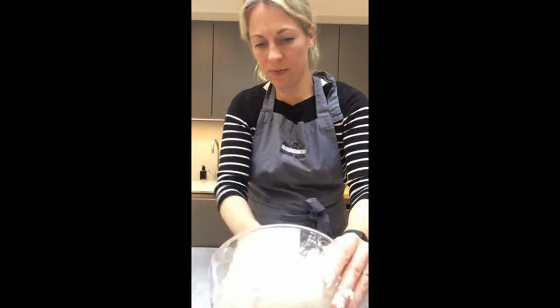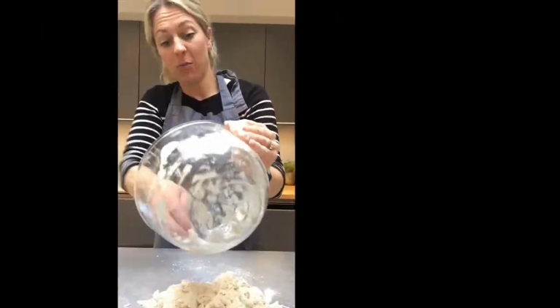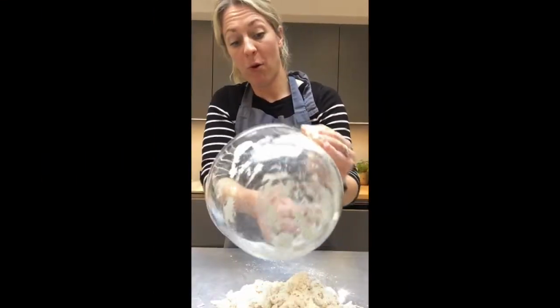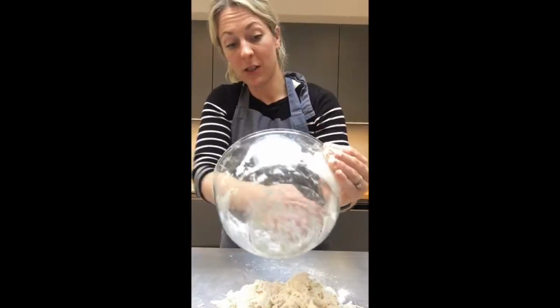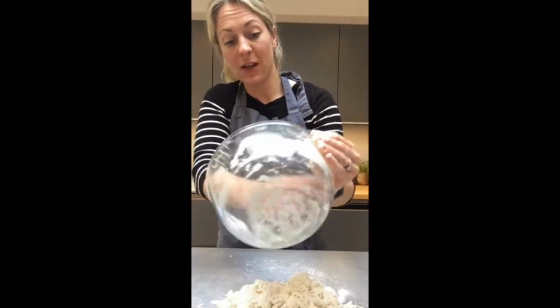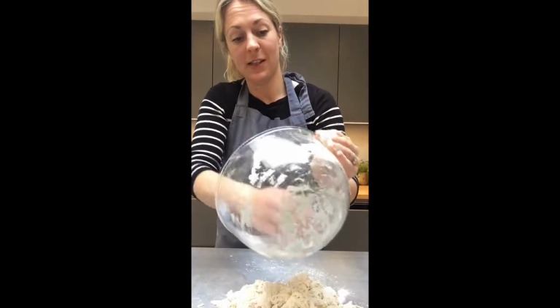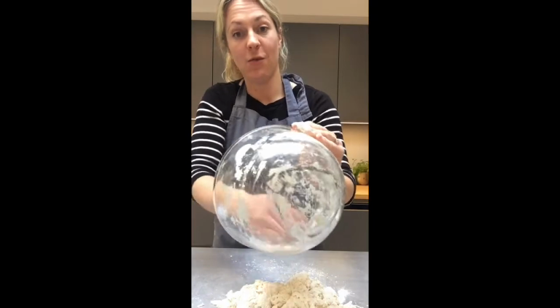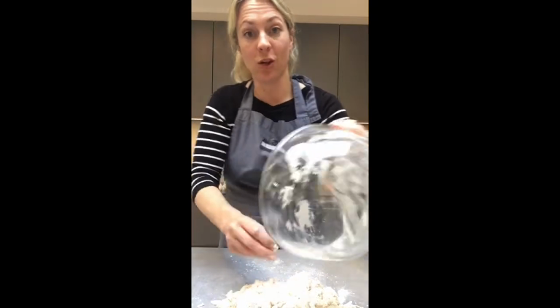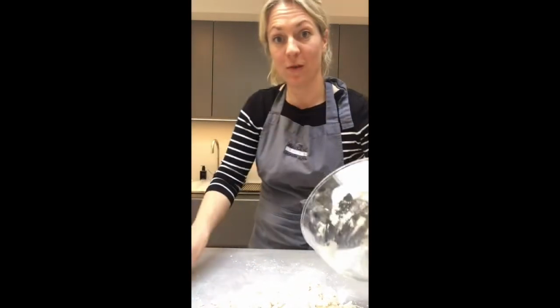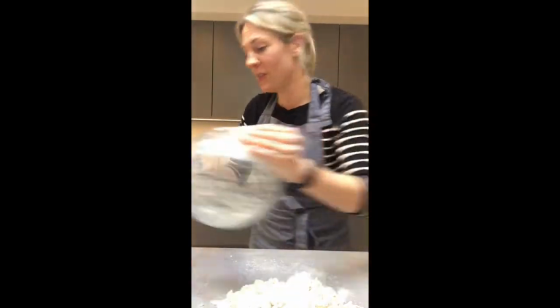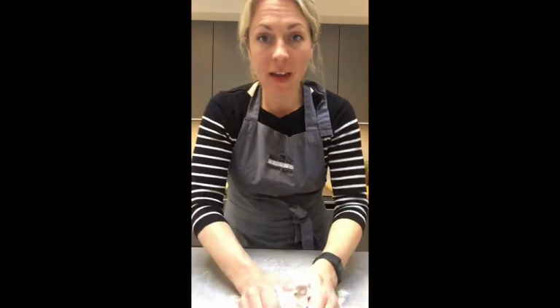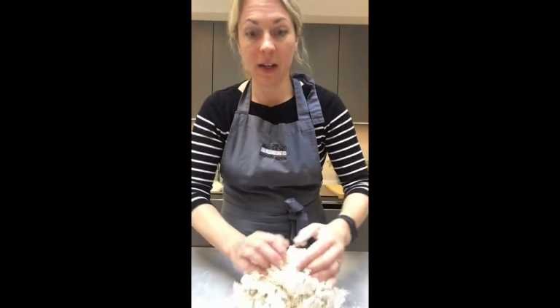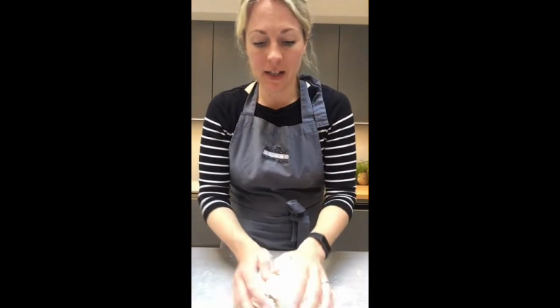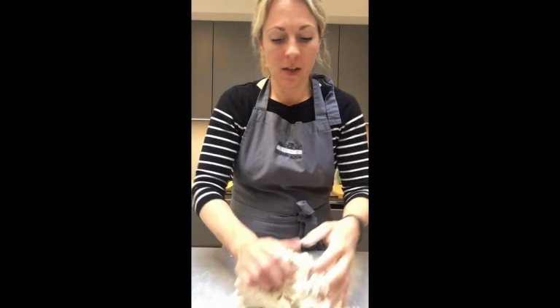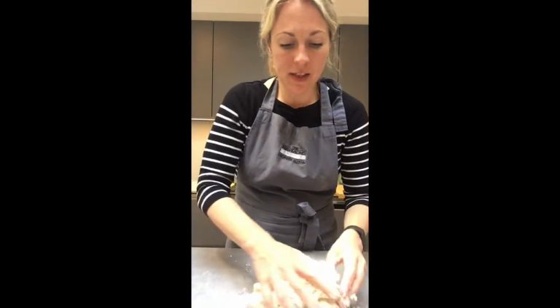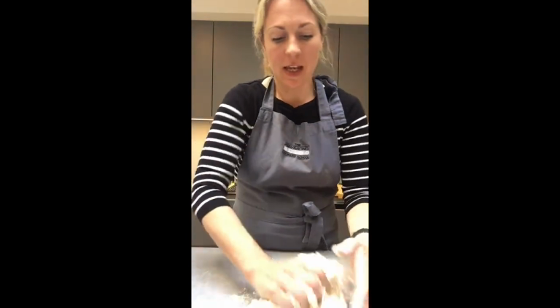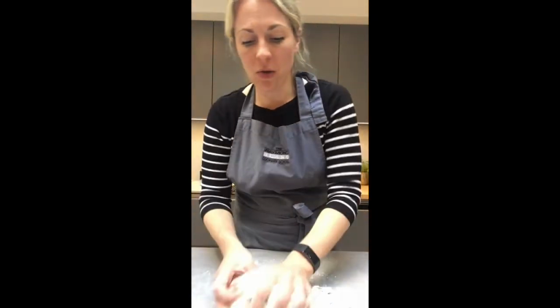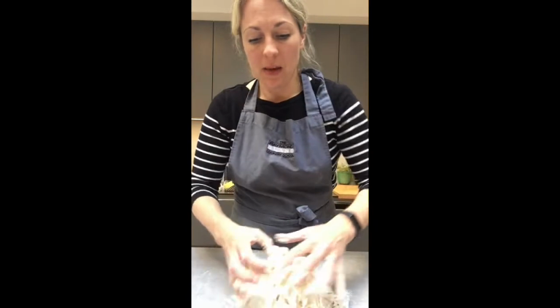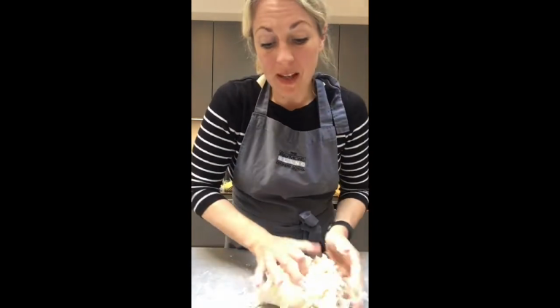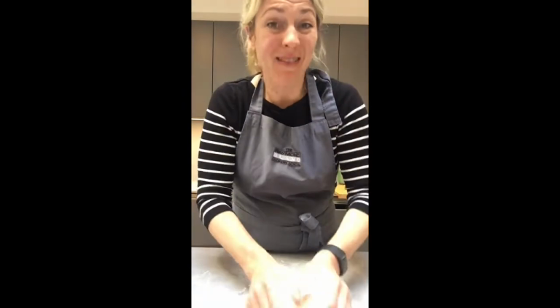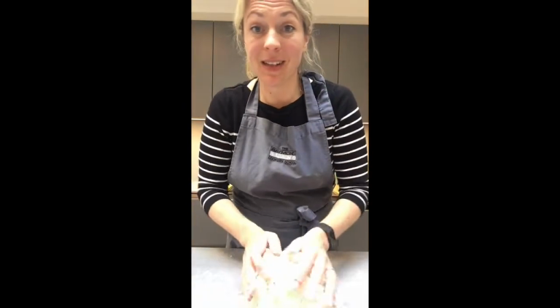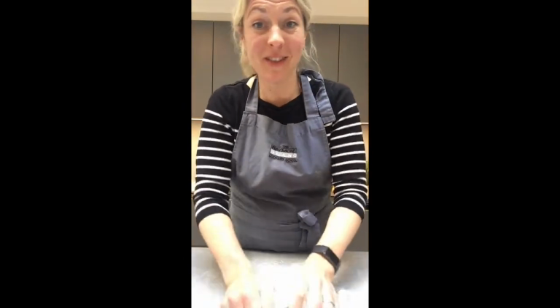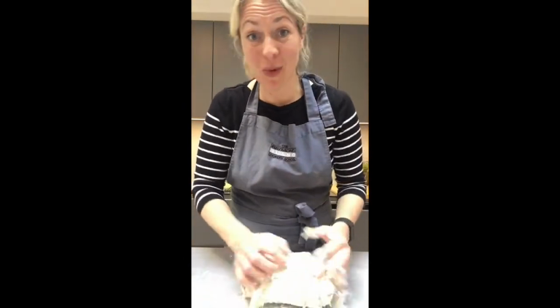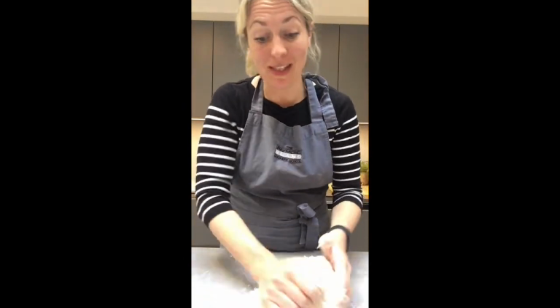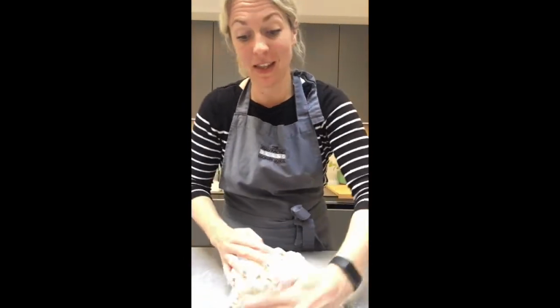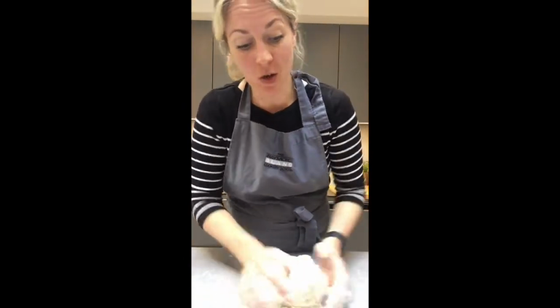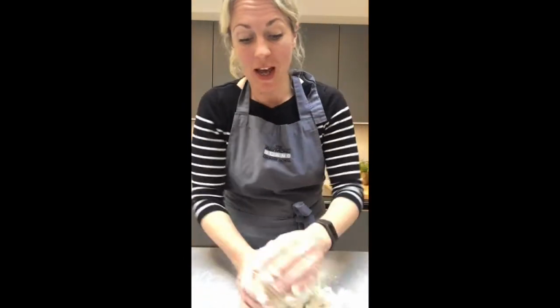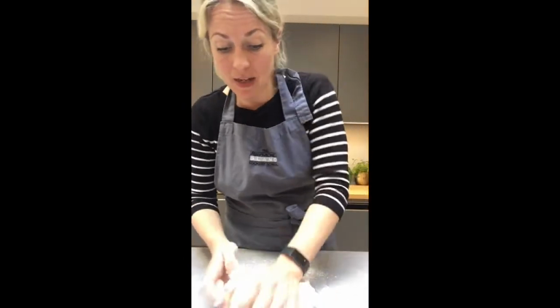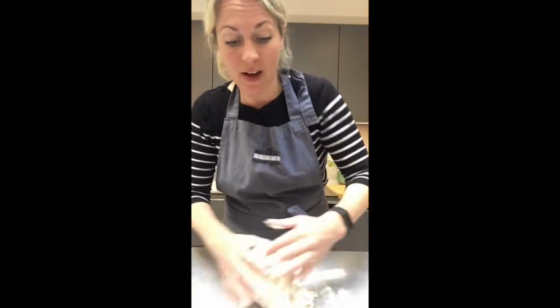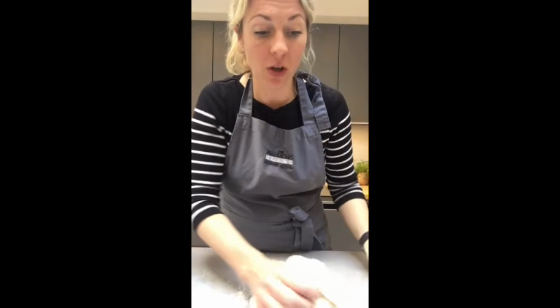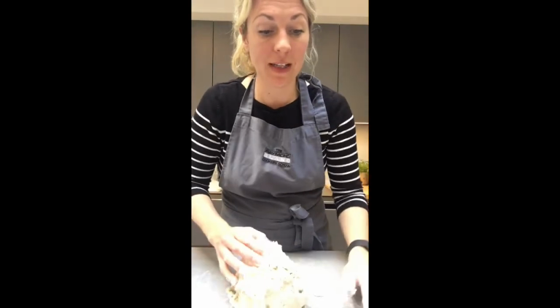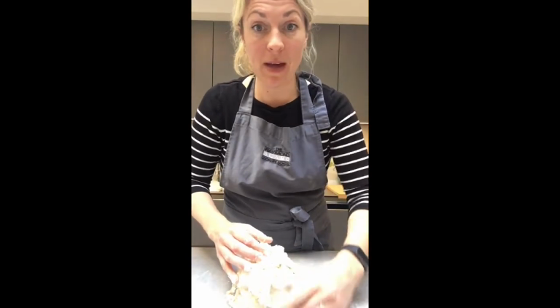I'm going to put my bowl into soak as it's easier for washing off afterwards. Then I'm going to knead. This is going to take you probably about 15 to 20 minutes to knead this dough as it's plain flour. The longer you knead it, the better.